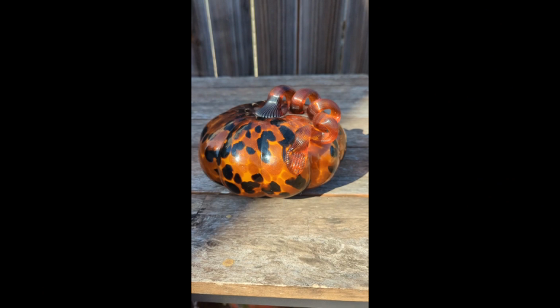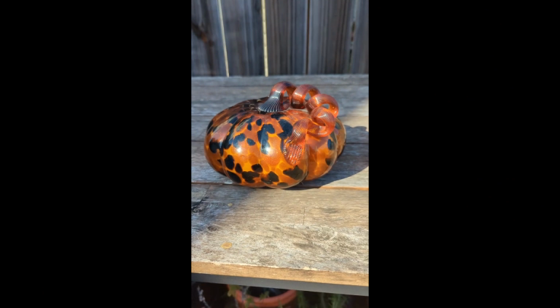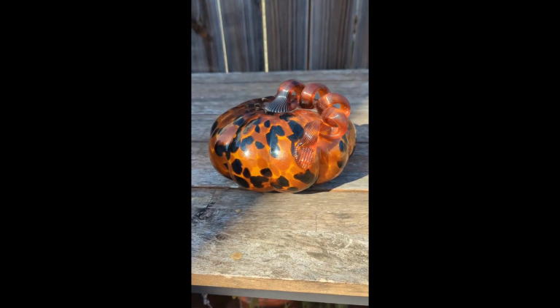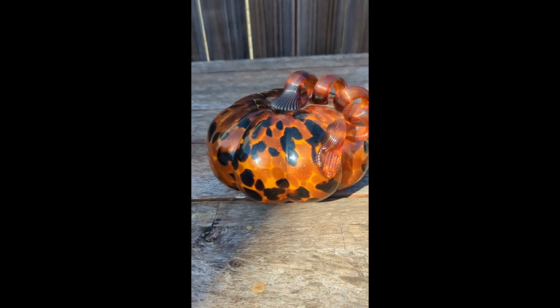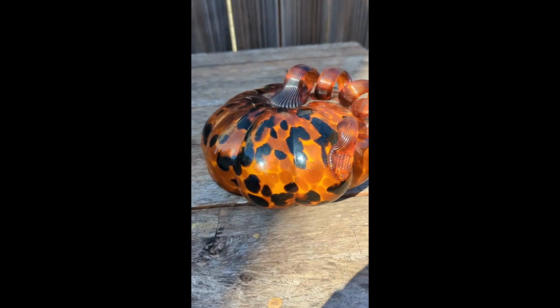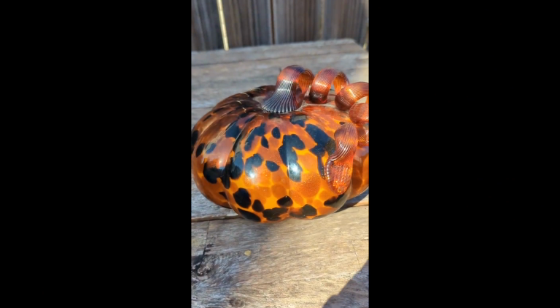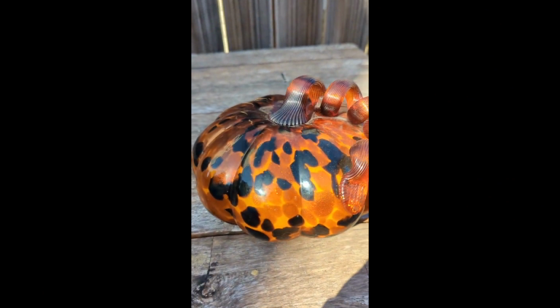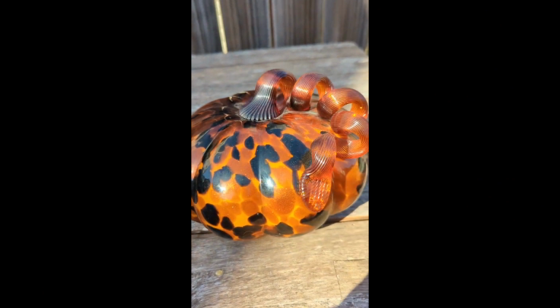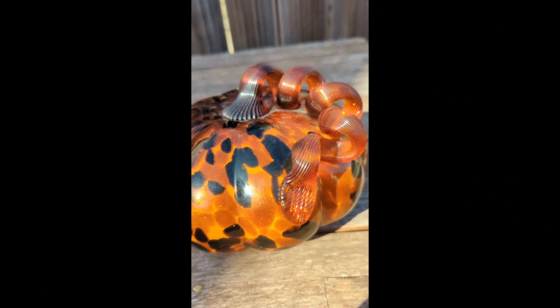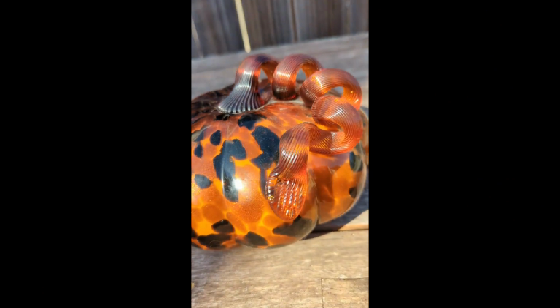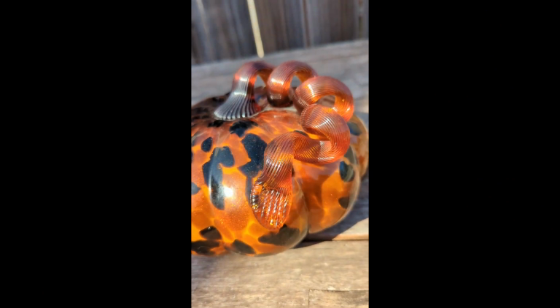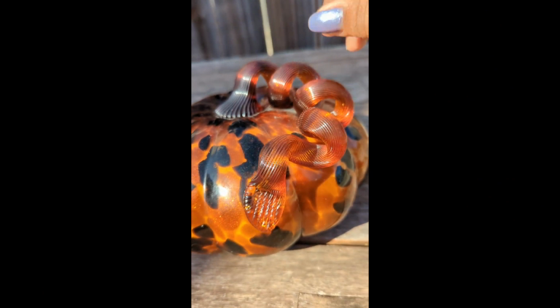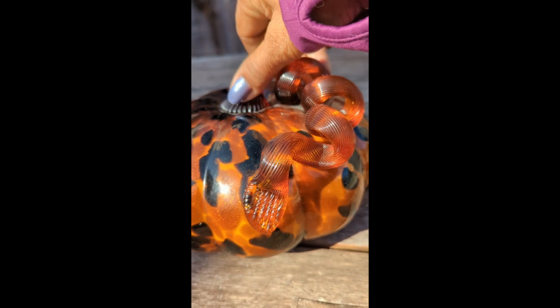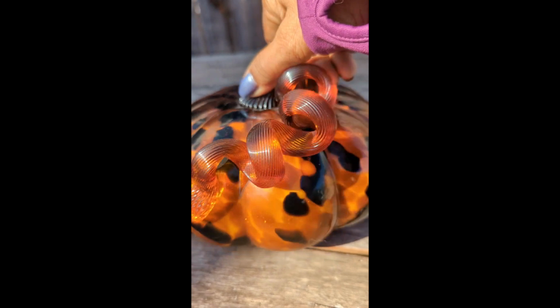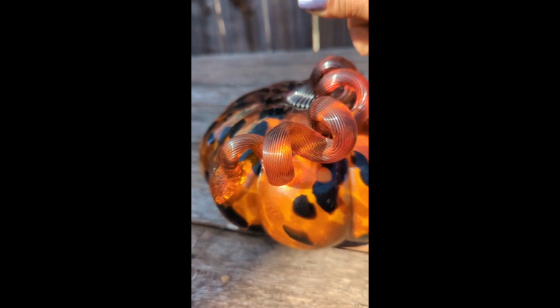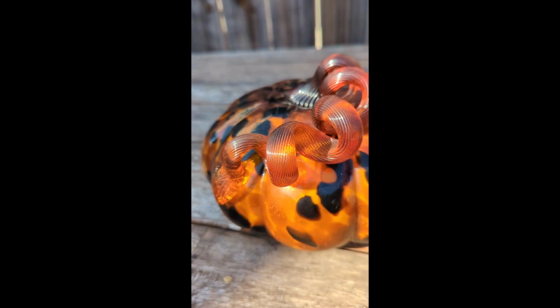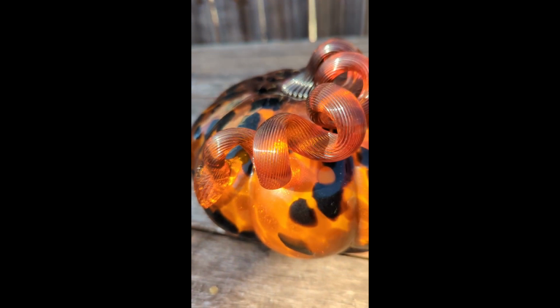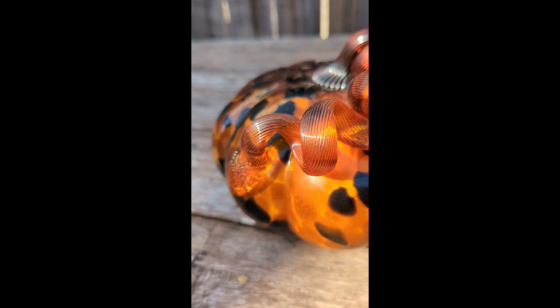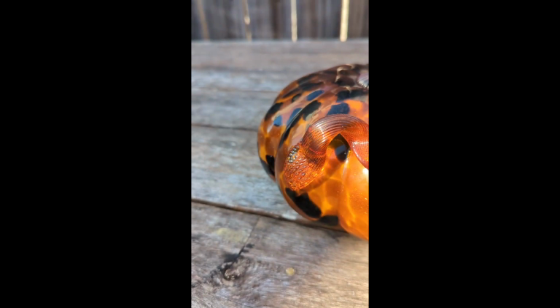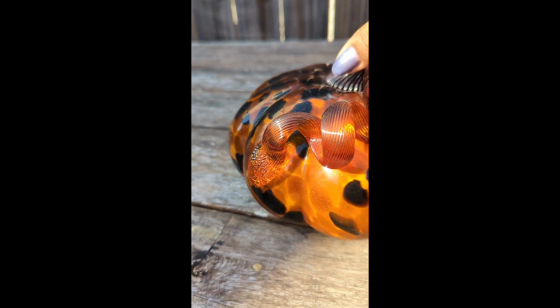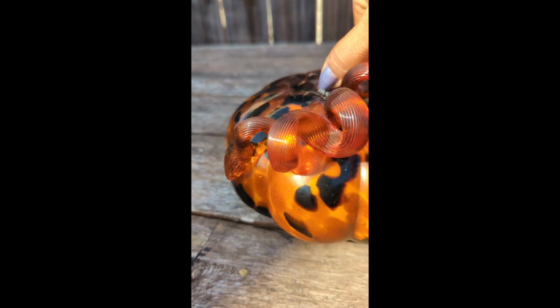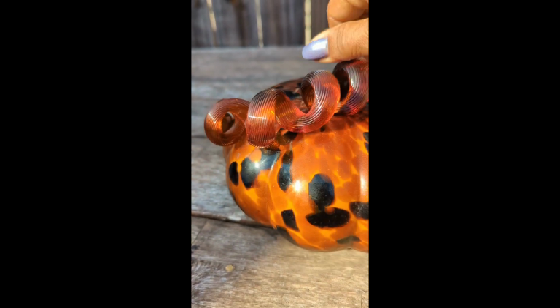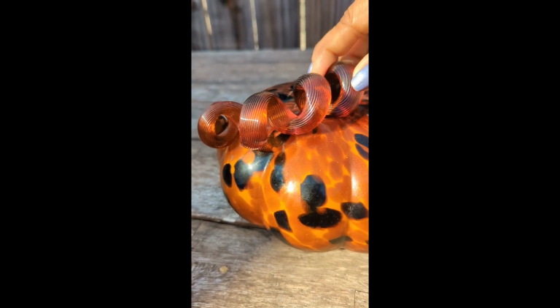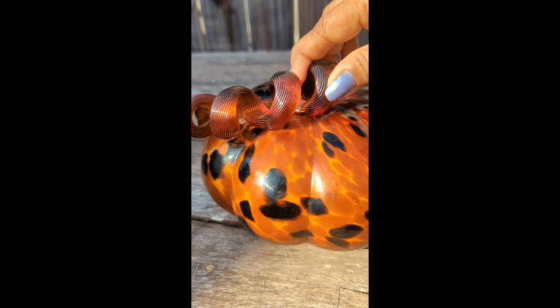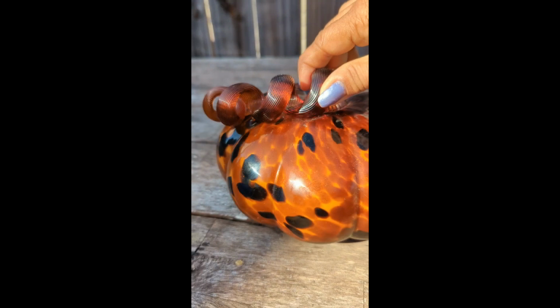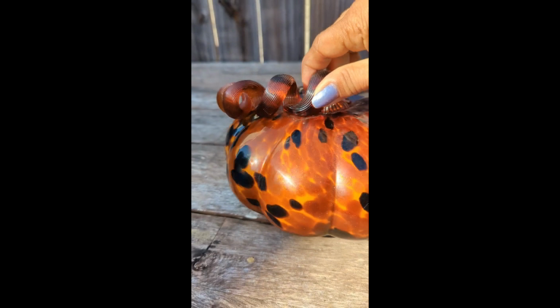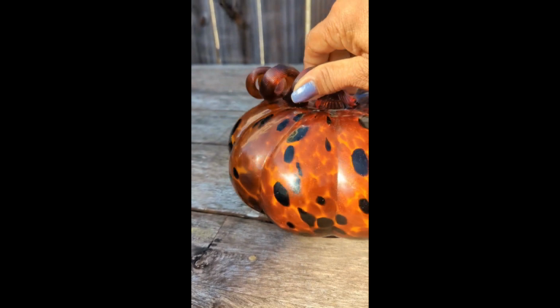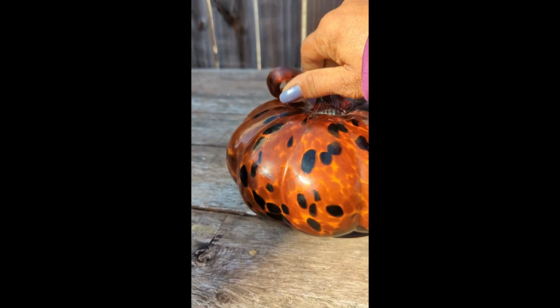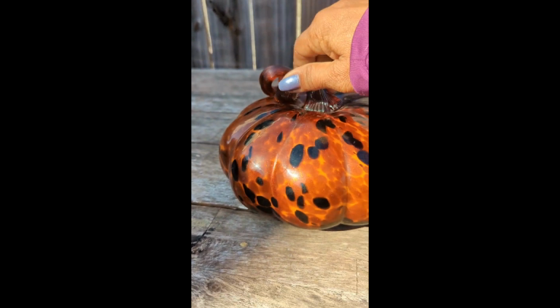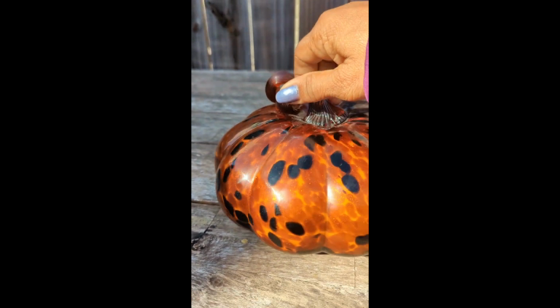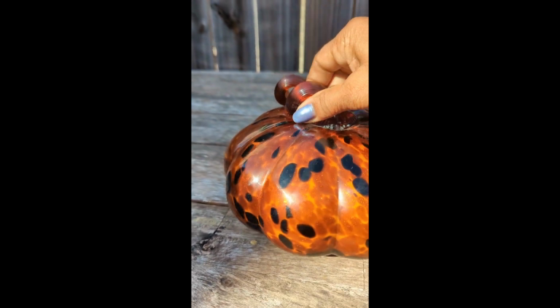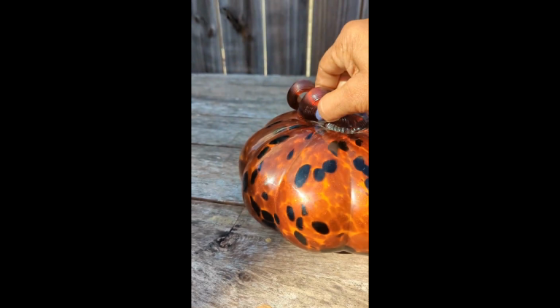Hi everyone, here's this pumpkin made by Lennox — it's absolutely stunning and I felt it needed a video on its own to show you the details. I don't know if you're able to see the shimmer, but it does have stunning shimmer.